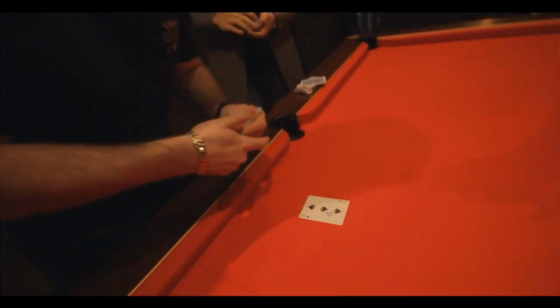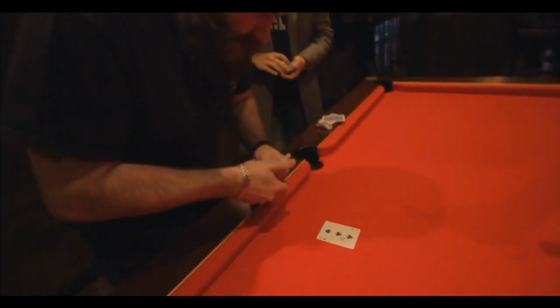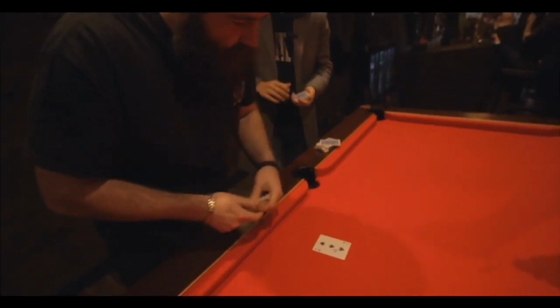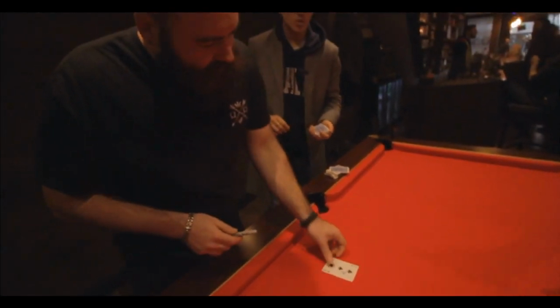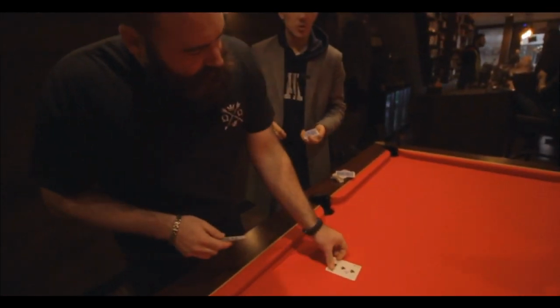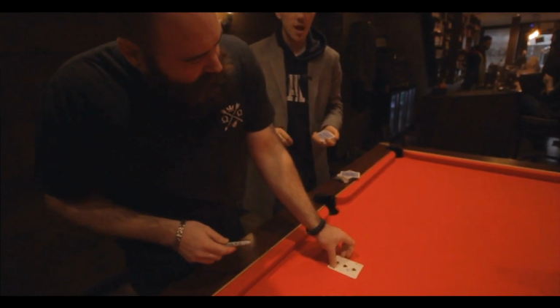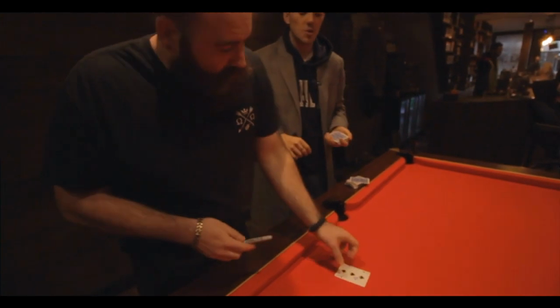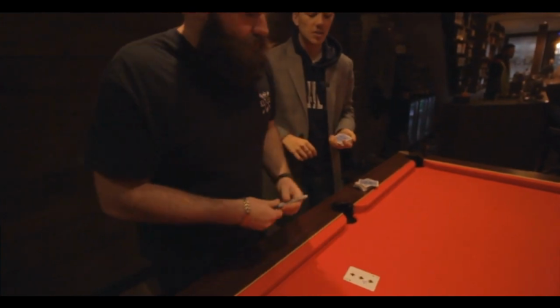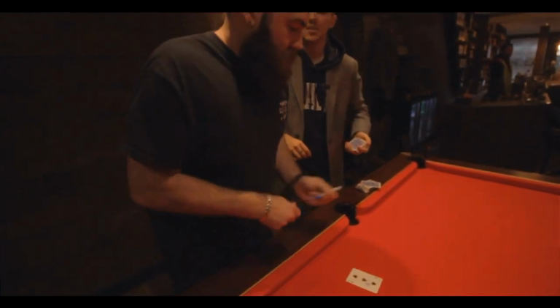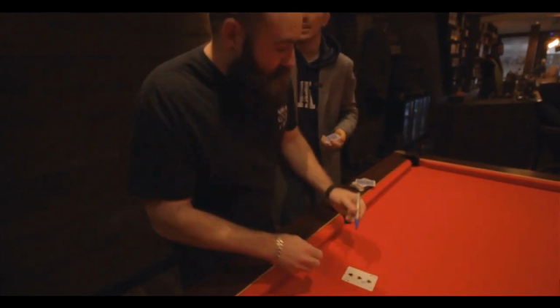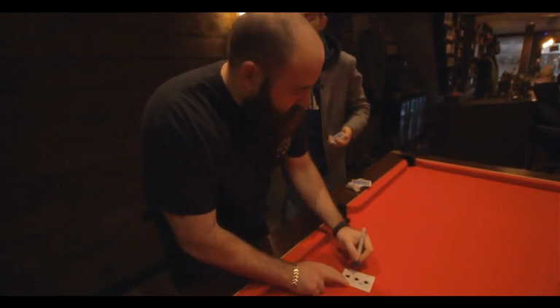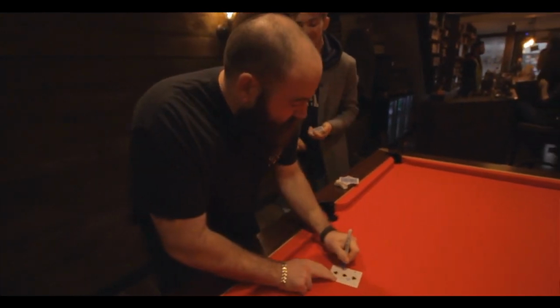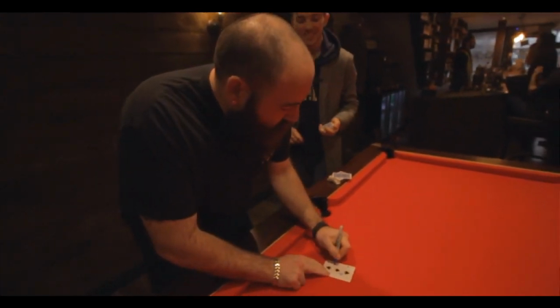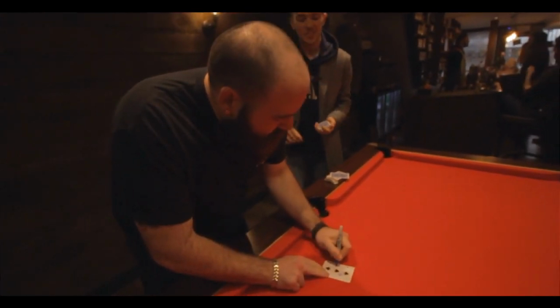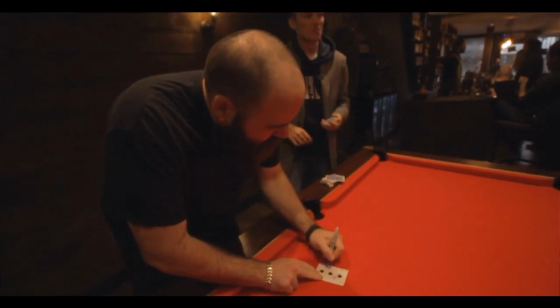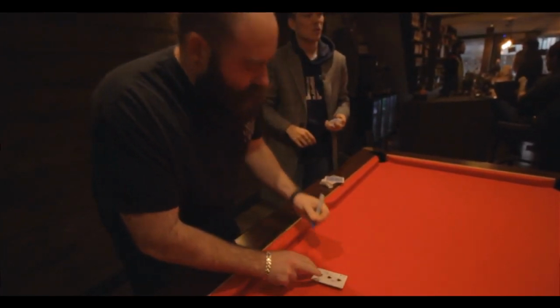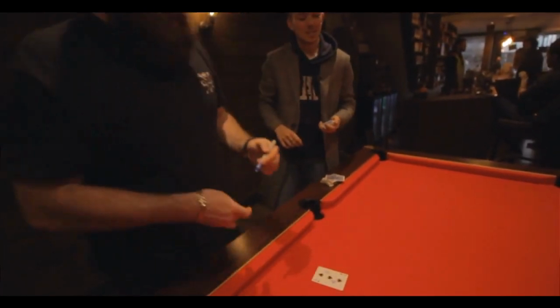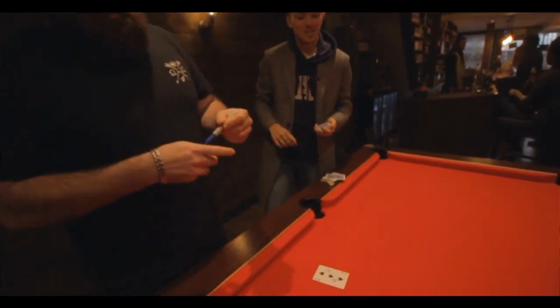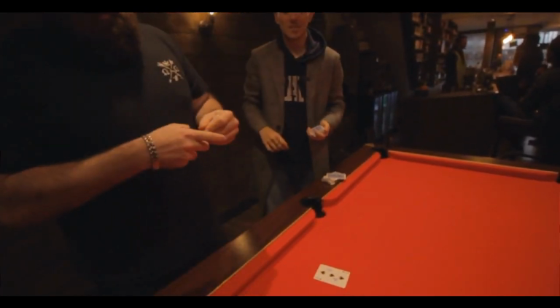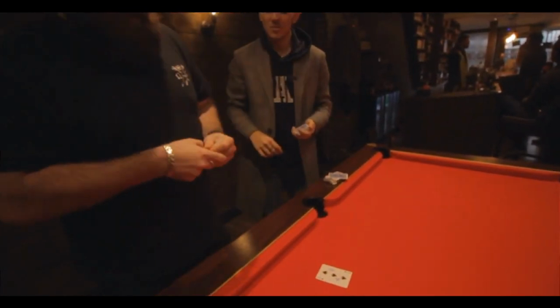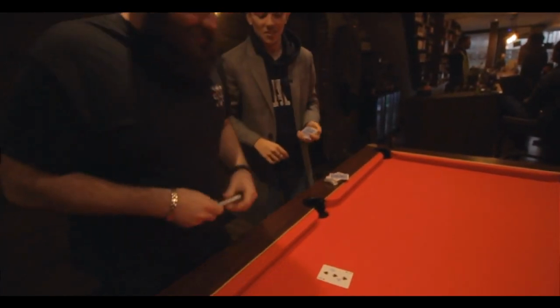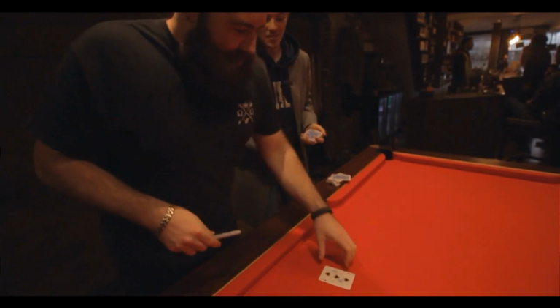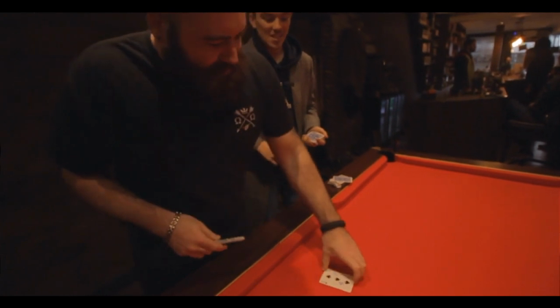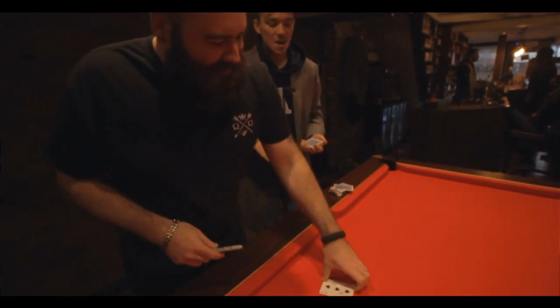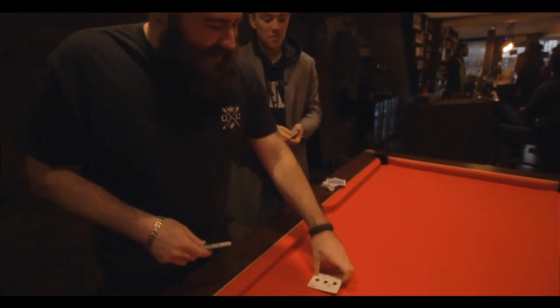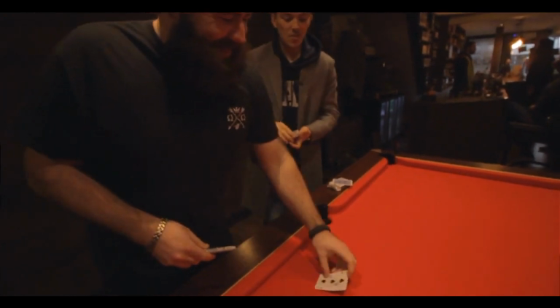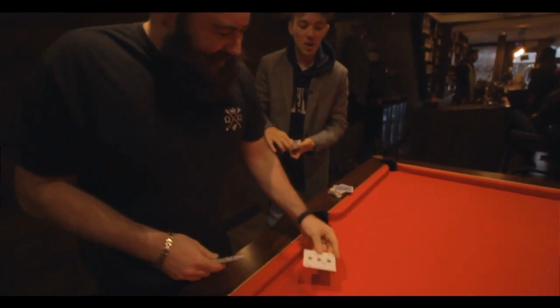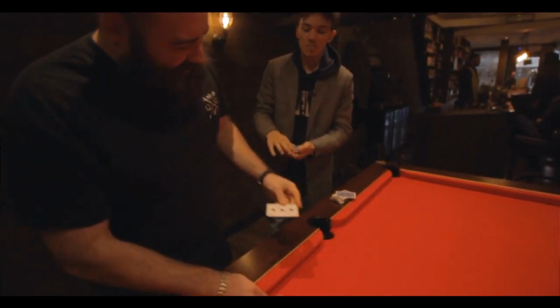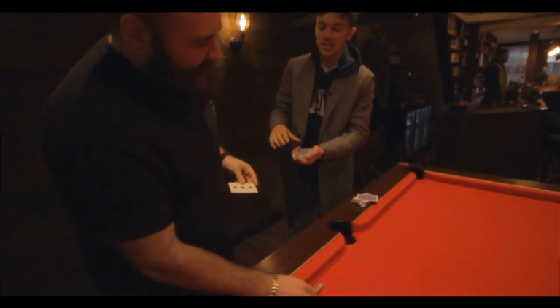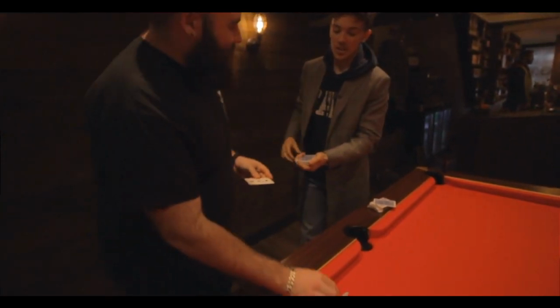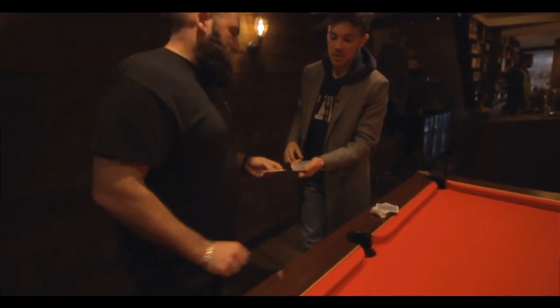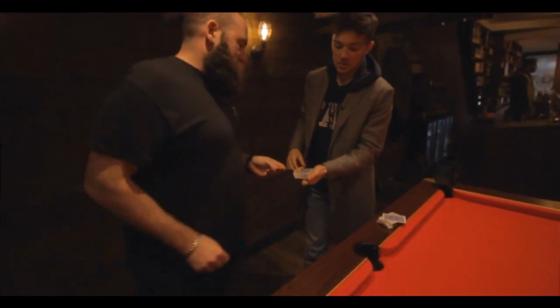Perfect. Do you want to do any more squiggles or are you happy that you'll be able to identify that? Good lad, Paul. Cheers mate. Nice little one there and all. Perfect. So I'm going to rub my finger down the side — just tell me stop.